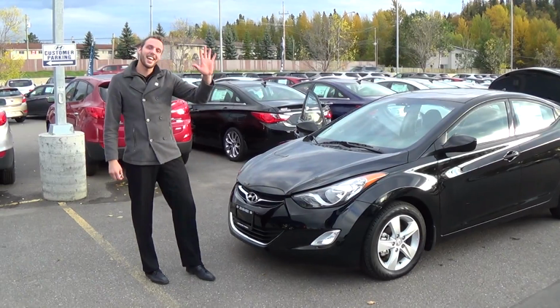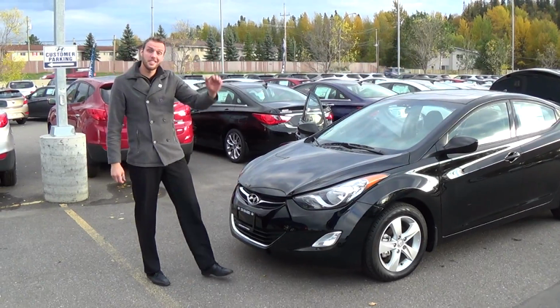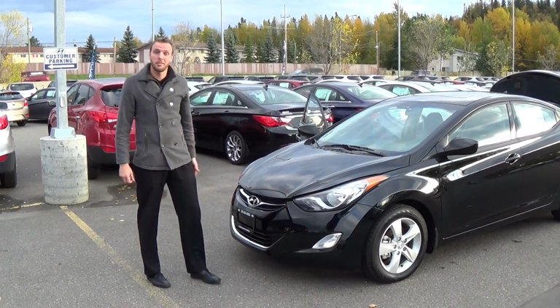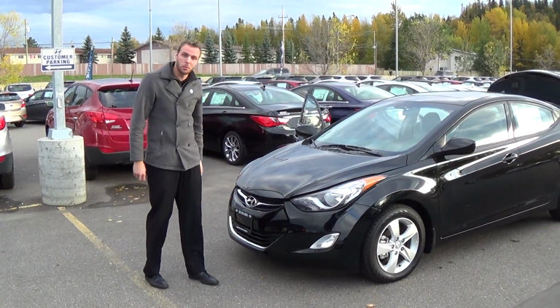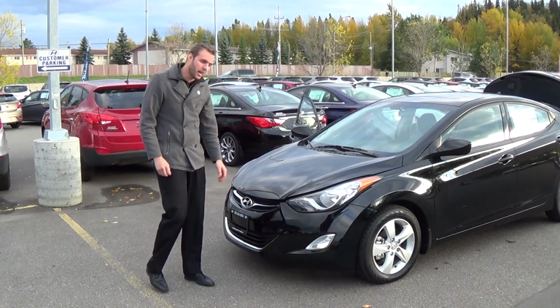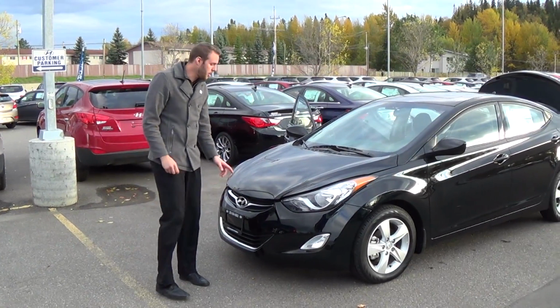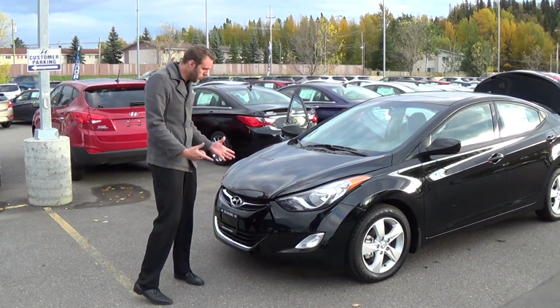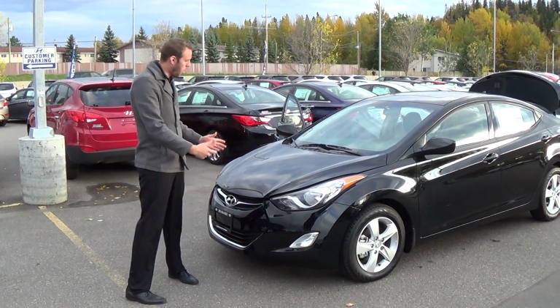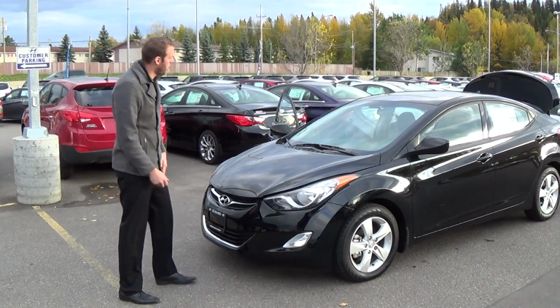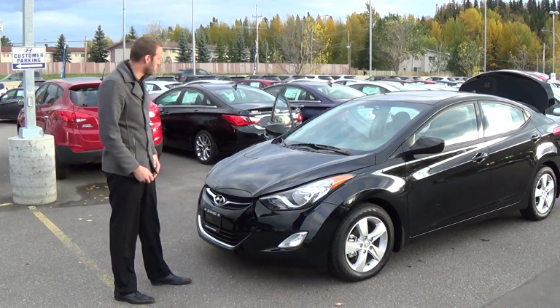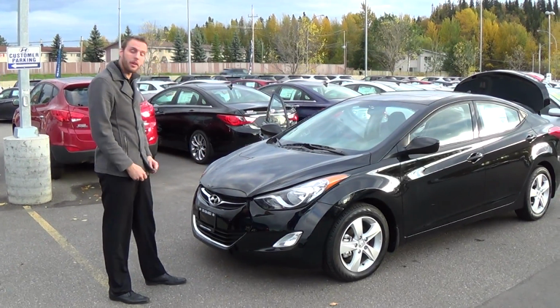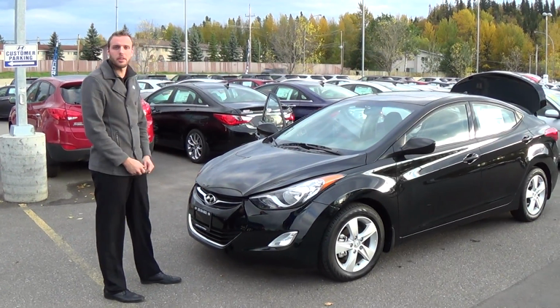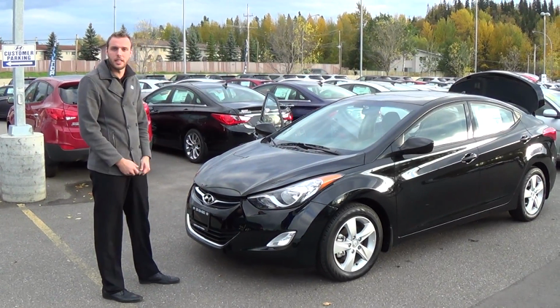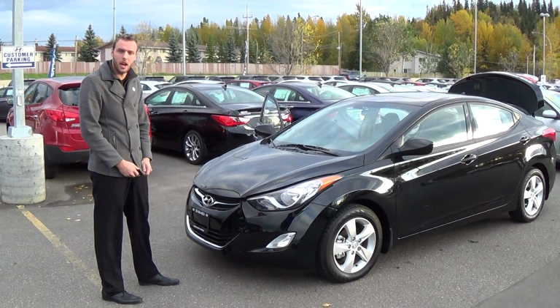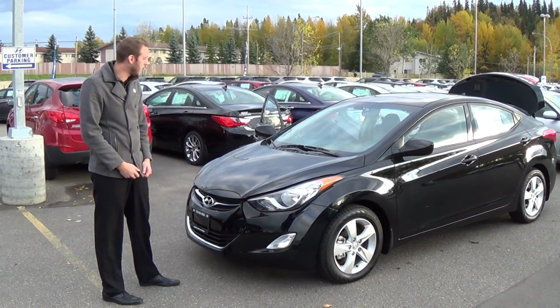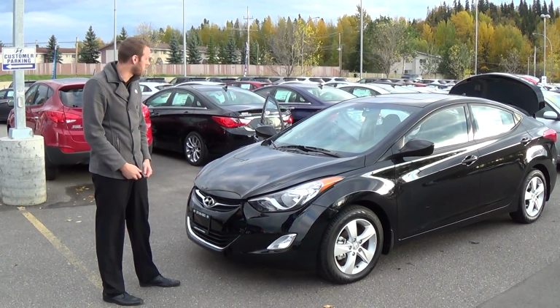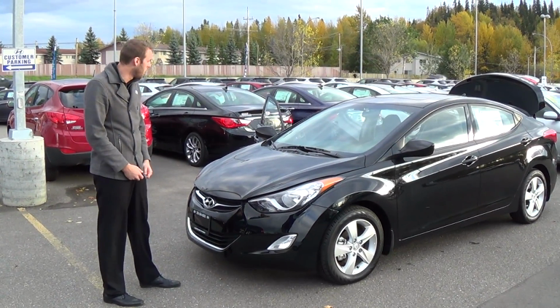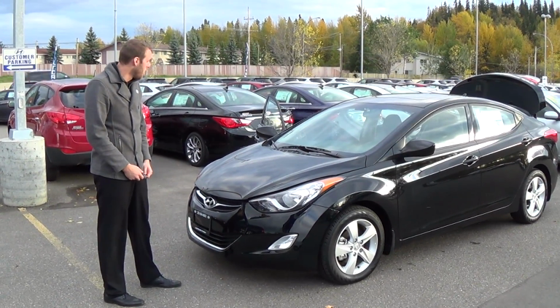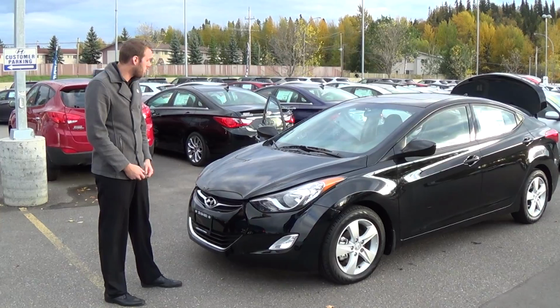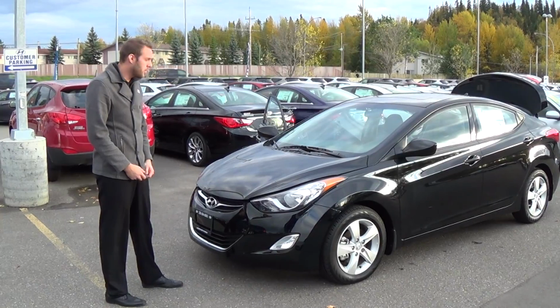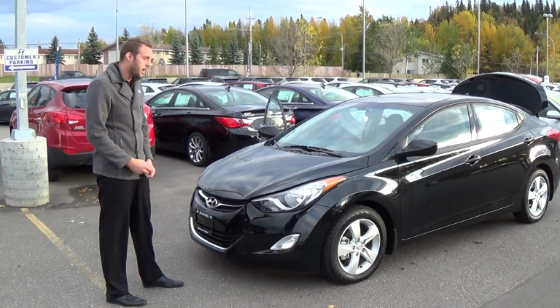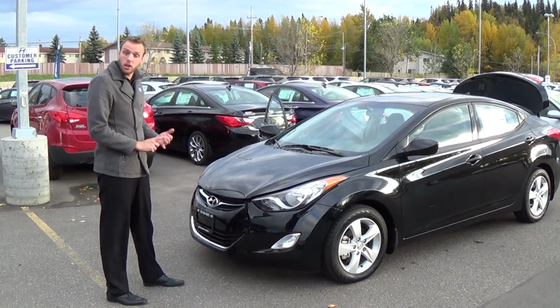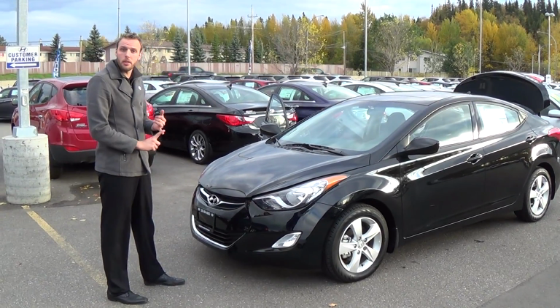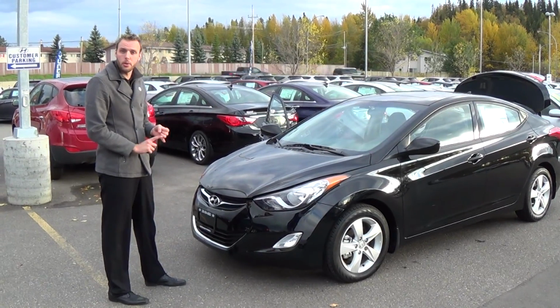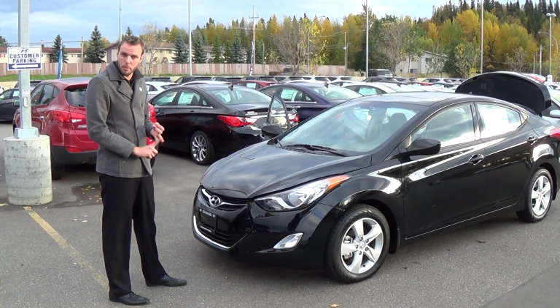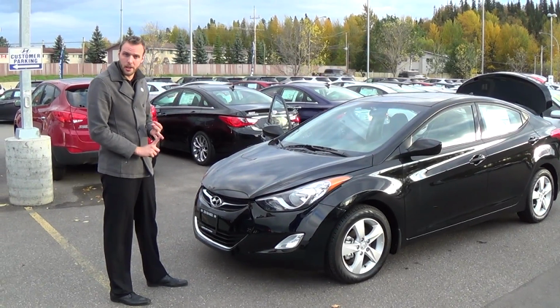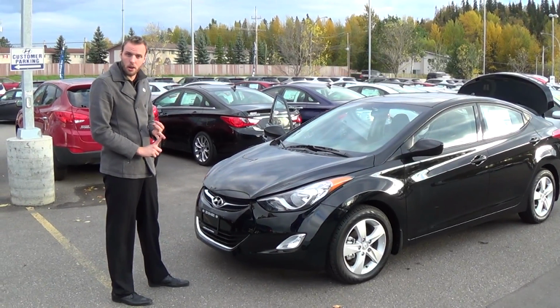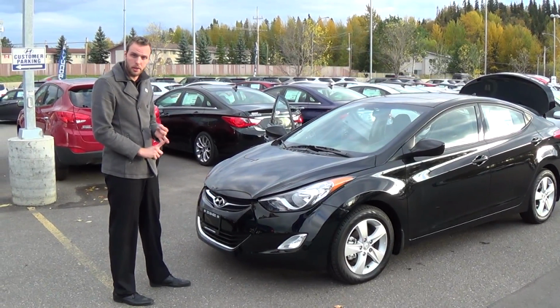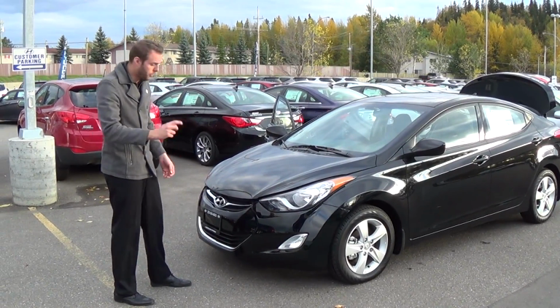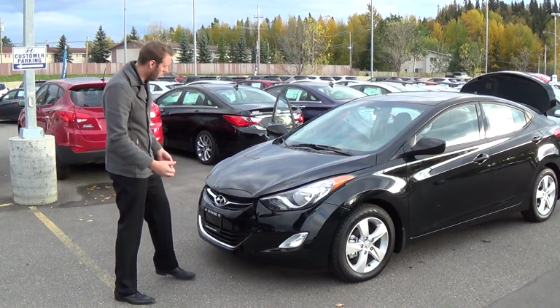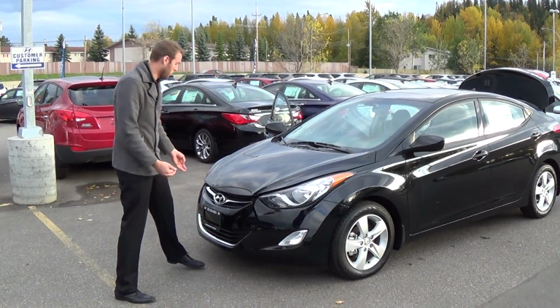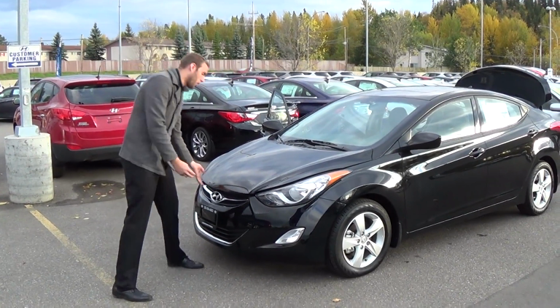Hey guys, Steve here from Northland Hyundai doing a walk around of our 2013 Hyundai Elantra. This was actually Car of the Year, North American Car of the Year, so very well awarded.